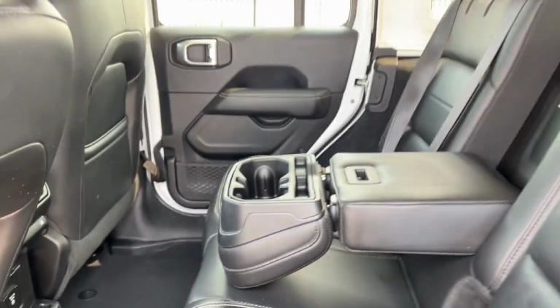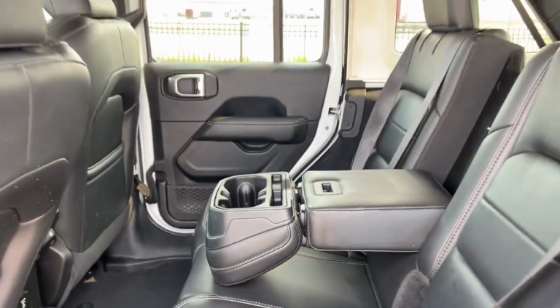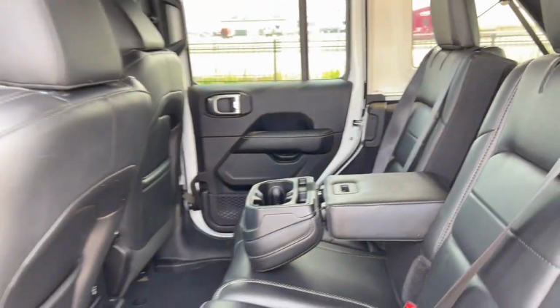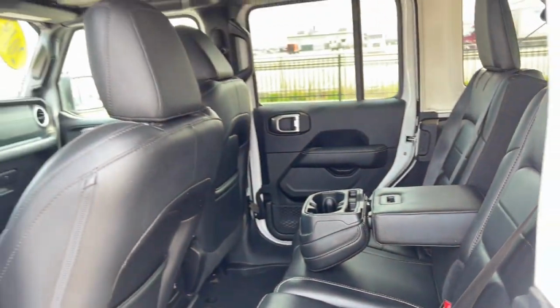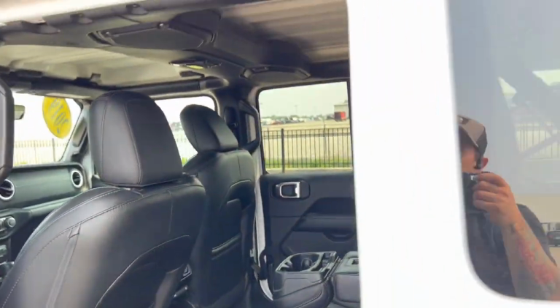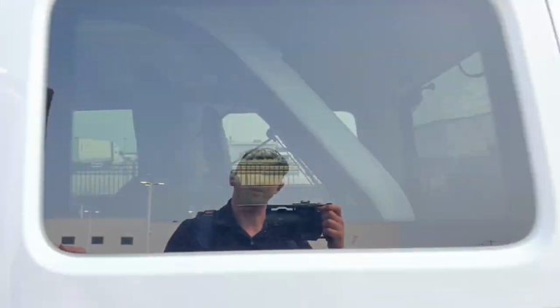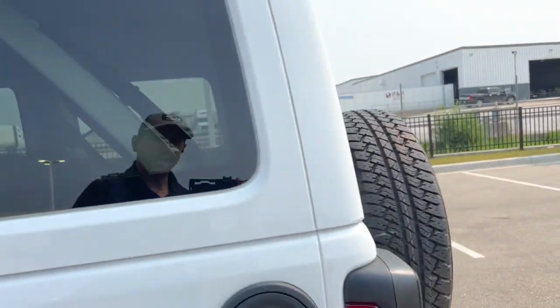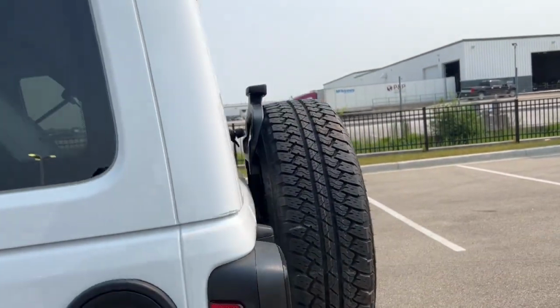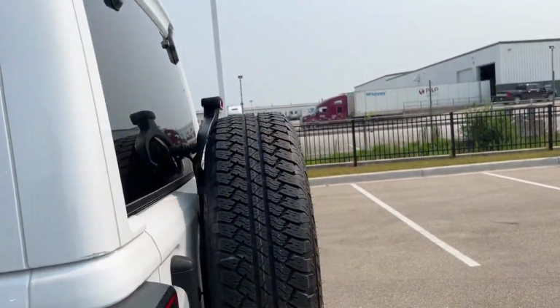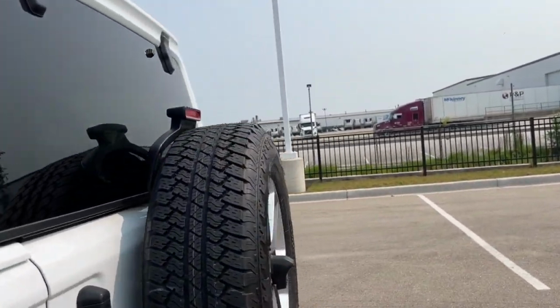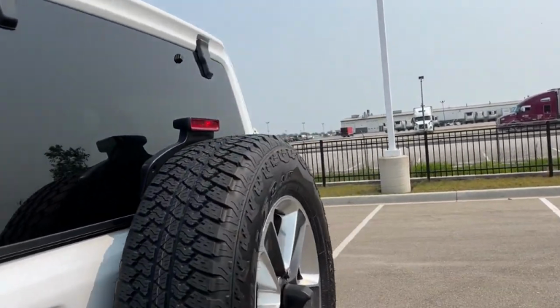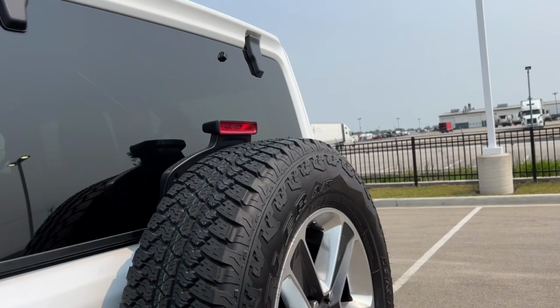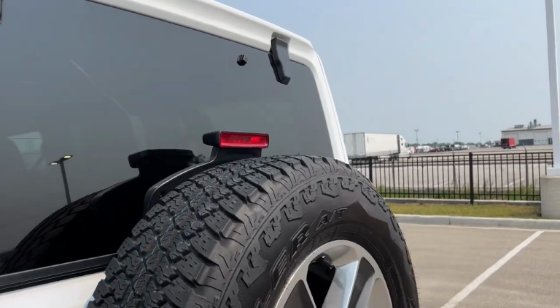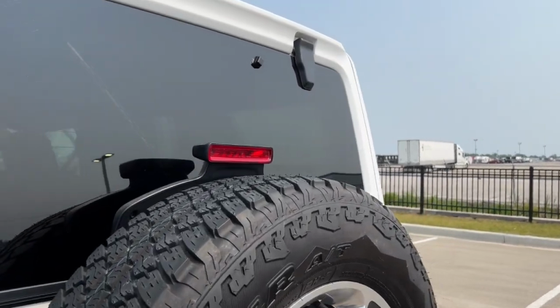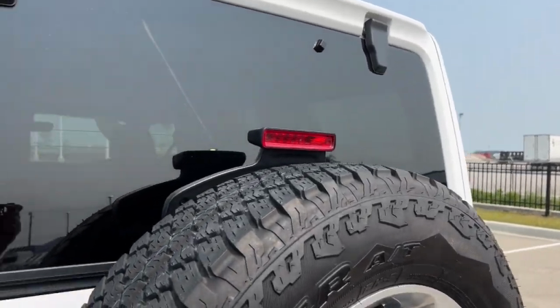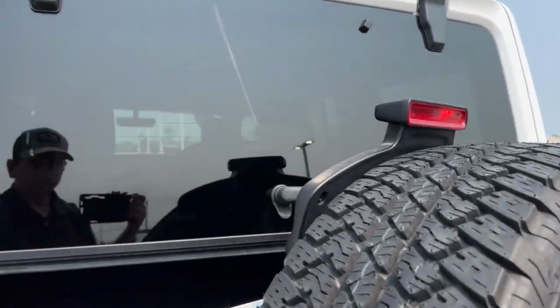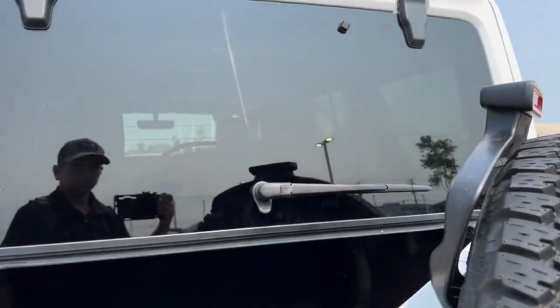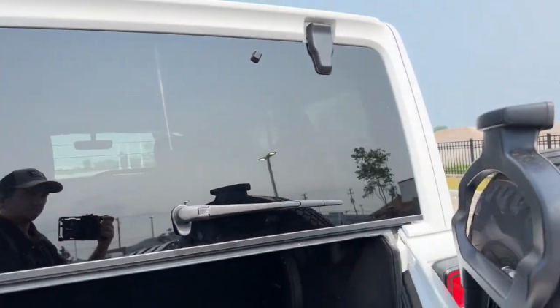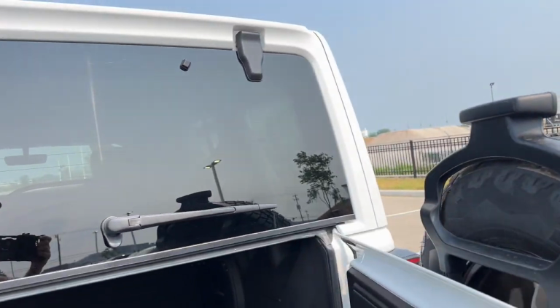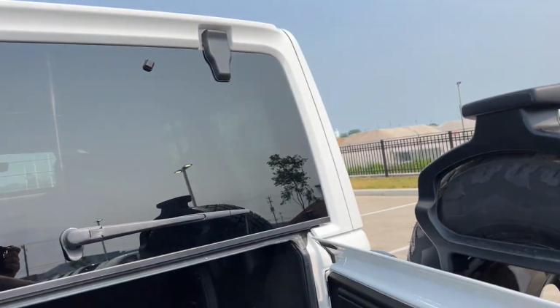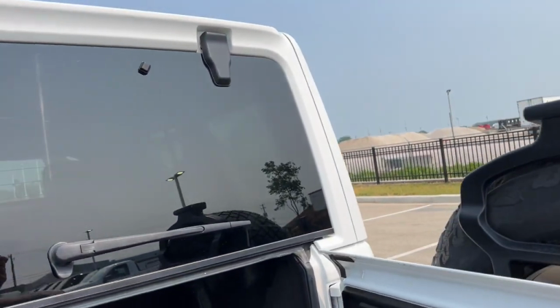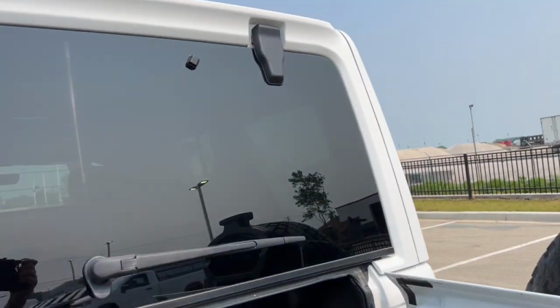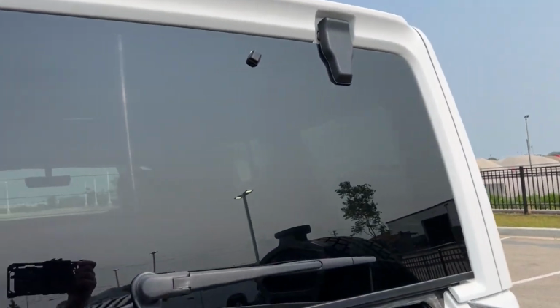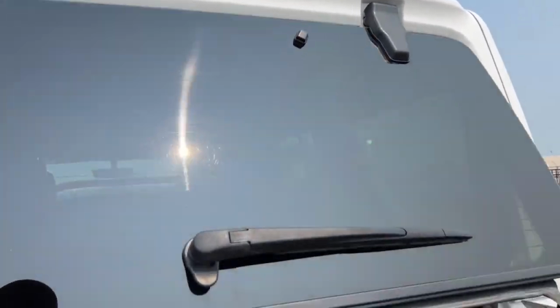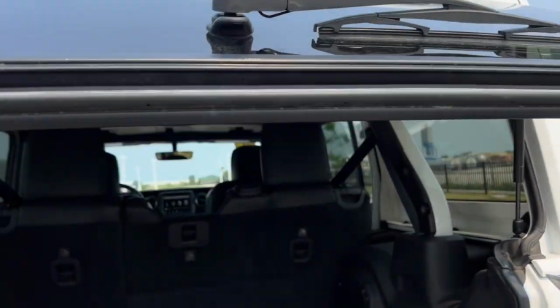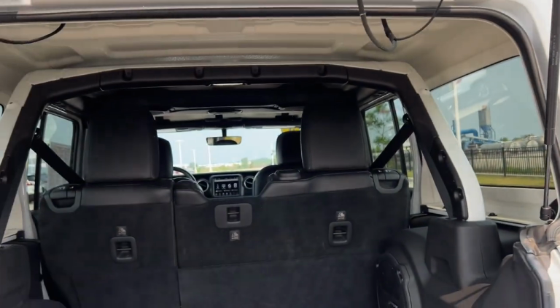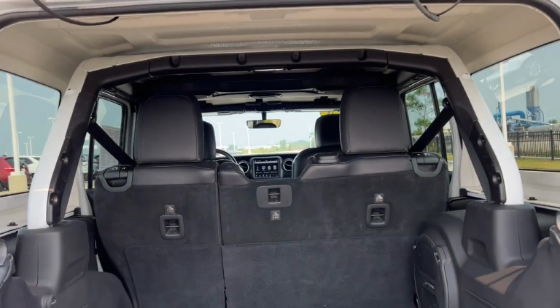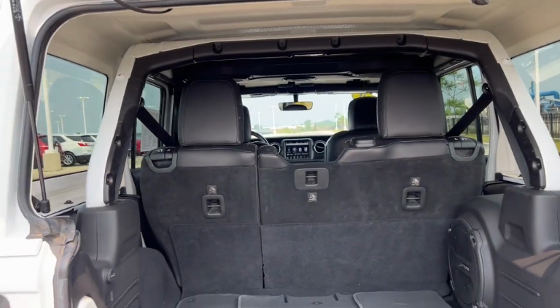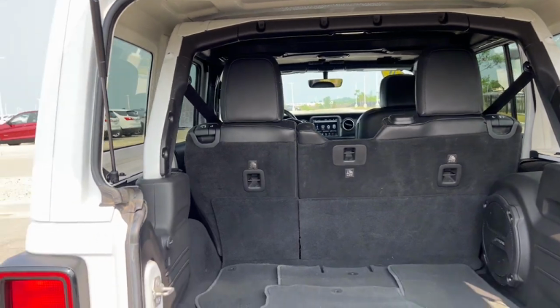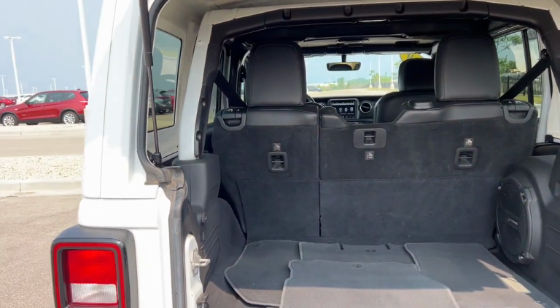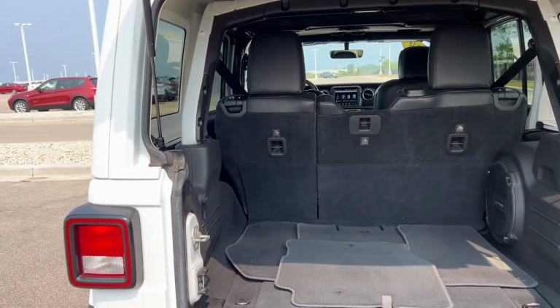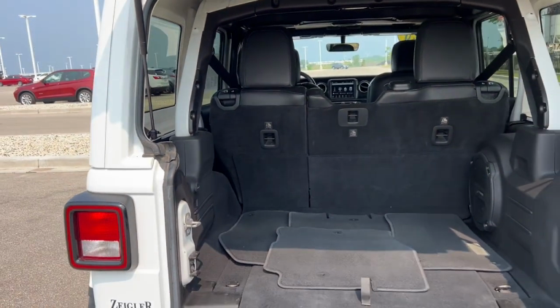There's a nice amount of room in the back there for rear passengers. Spare tire as always, rear windshield wiper, and a good amount of trunk space.